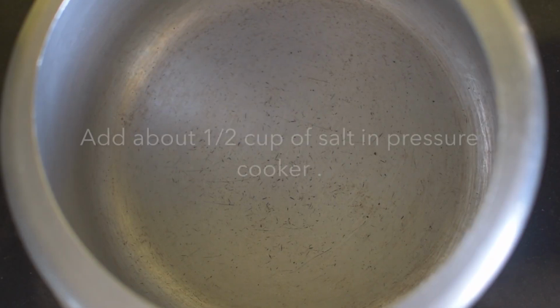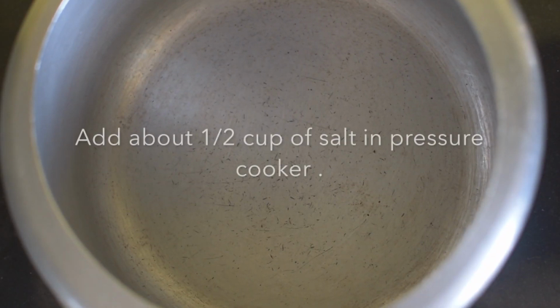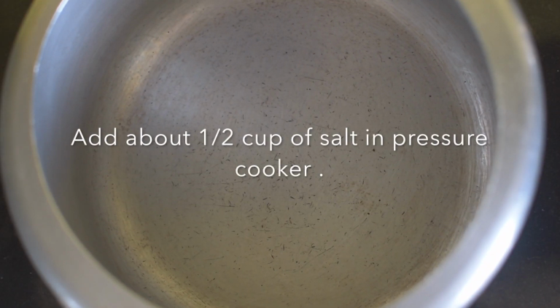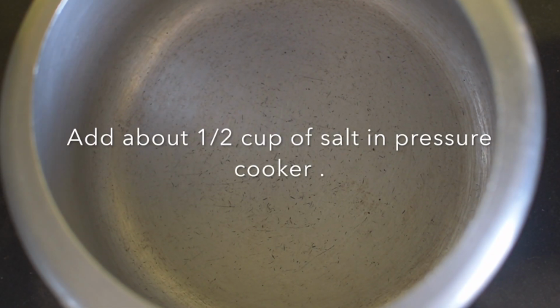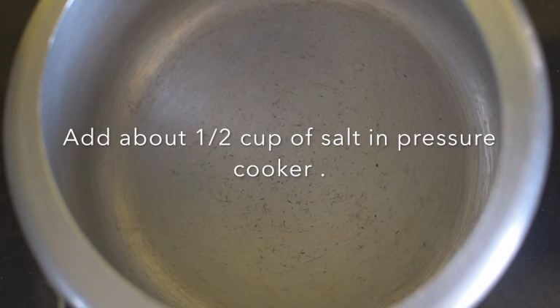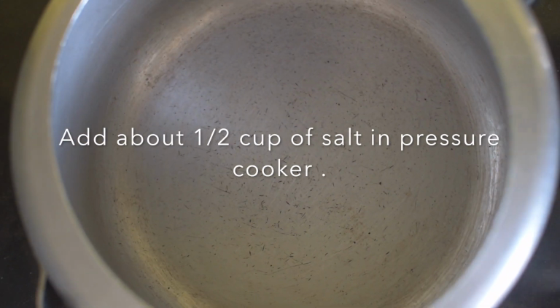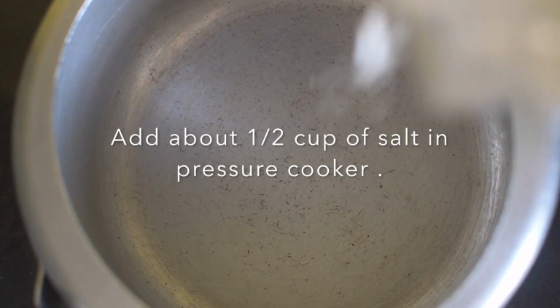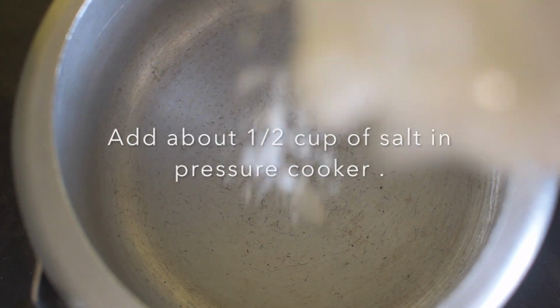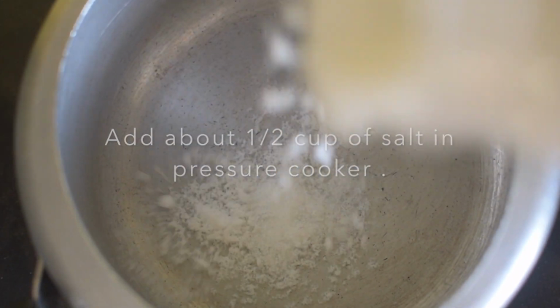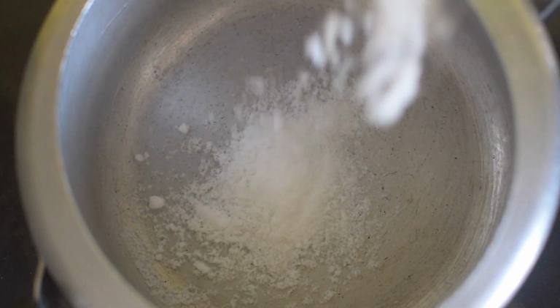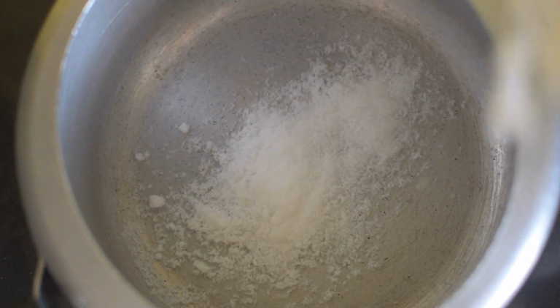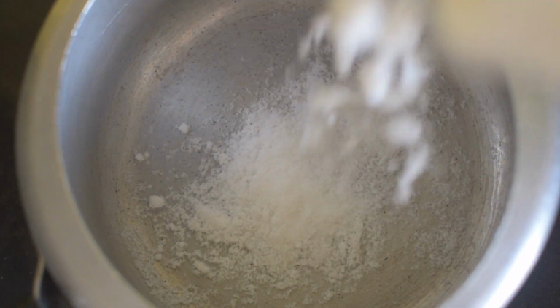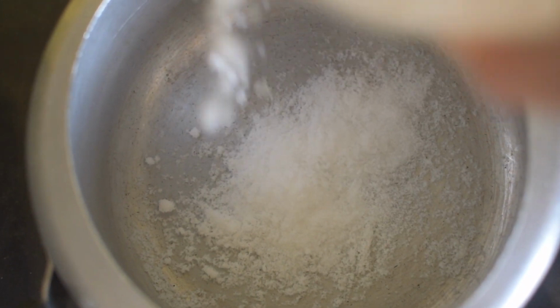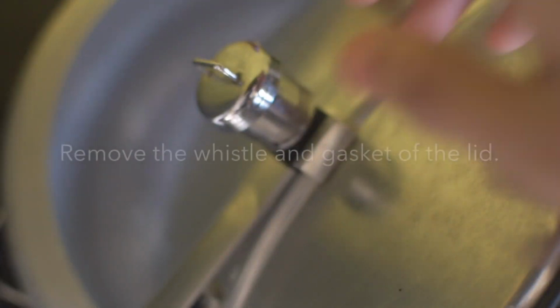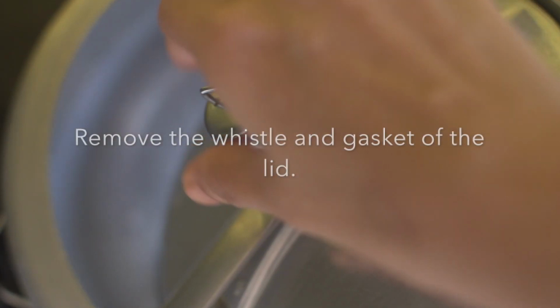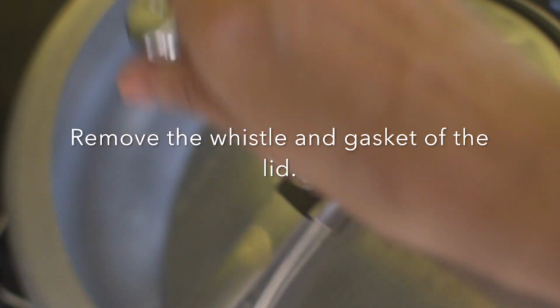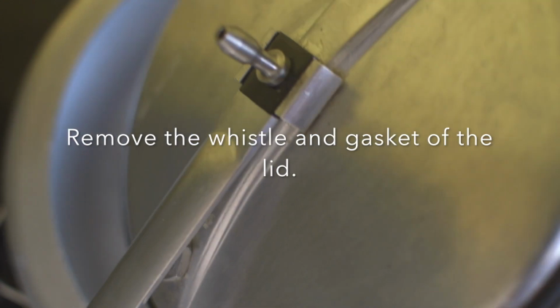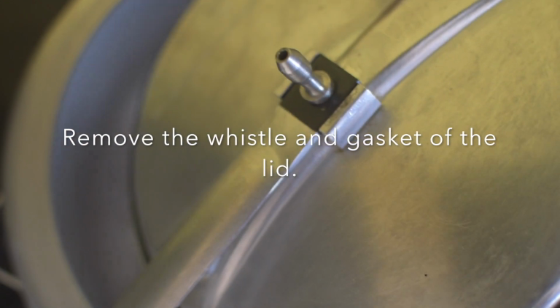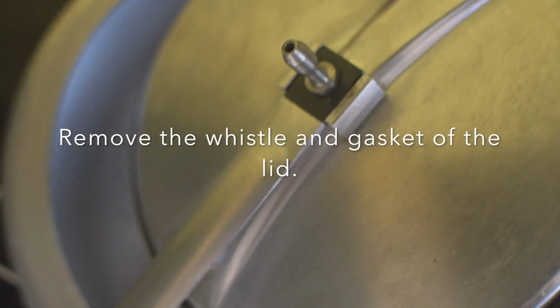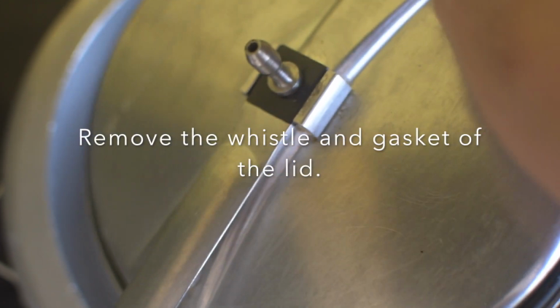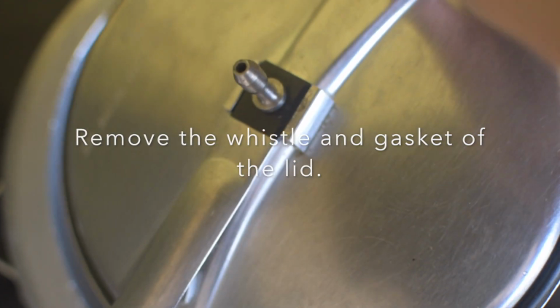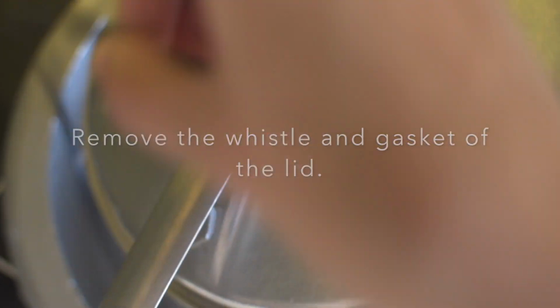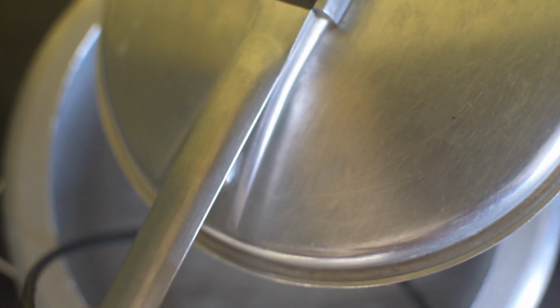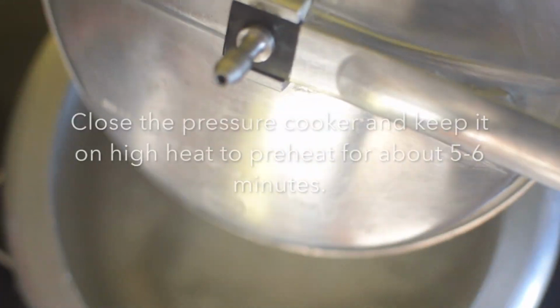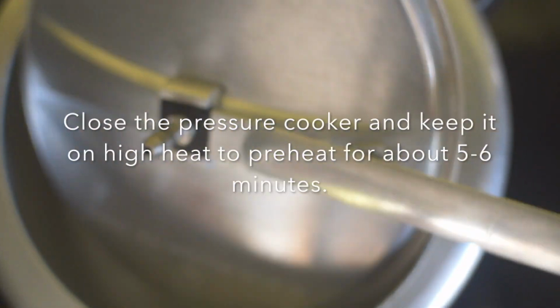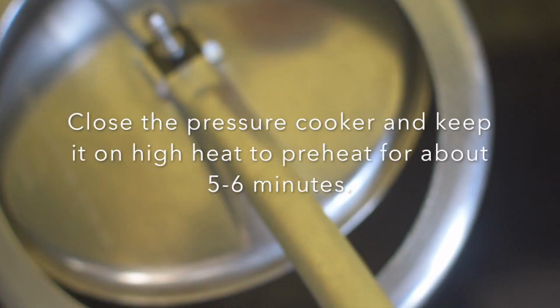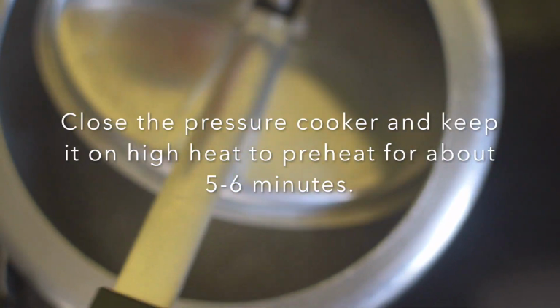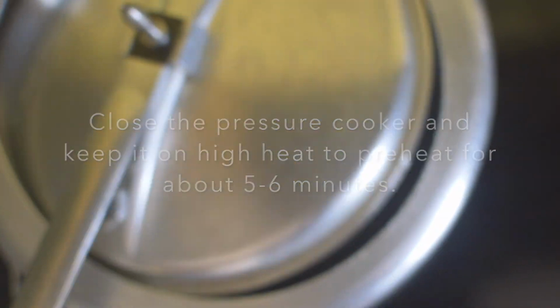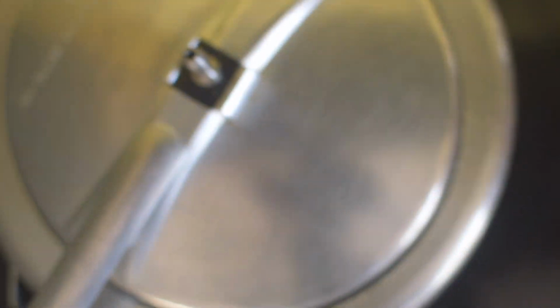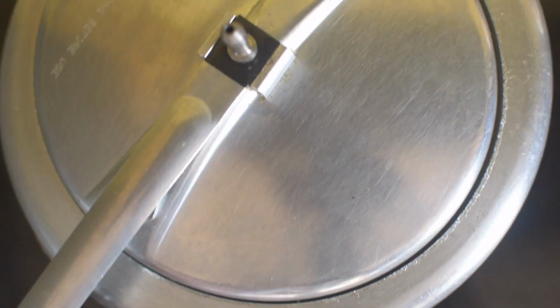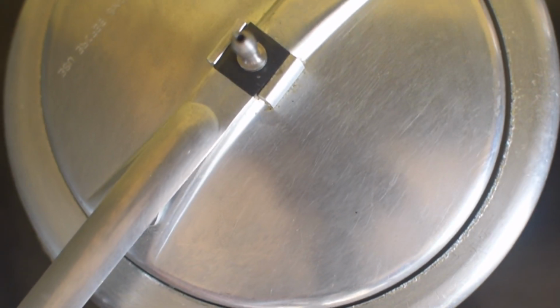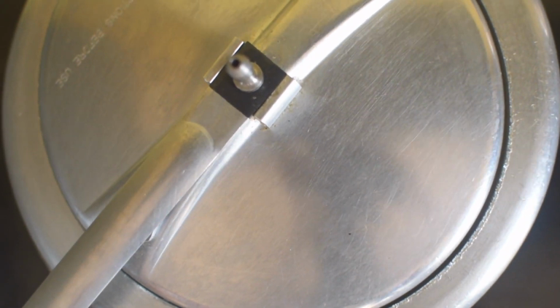Add in about half a cup of salt. Salt acts as a pressure controller to bake the cake evenly. Now remove the whistle and gasket of the cooker. Cover the pressure cooker and preheat on high heat for about 5 to 6 minutes.